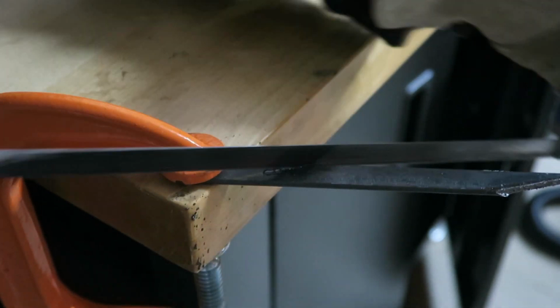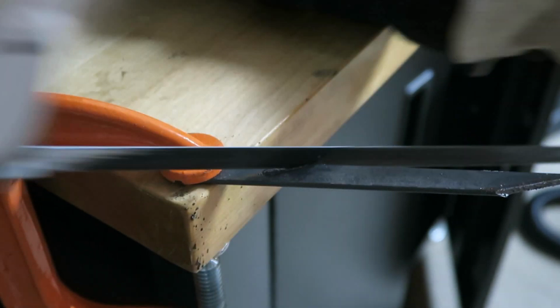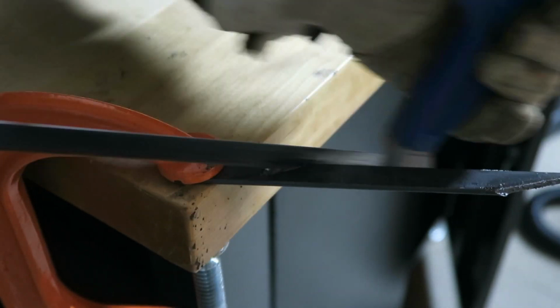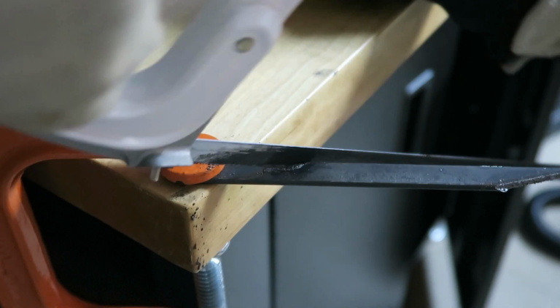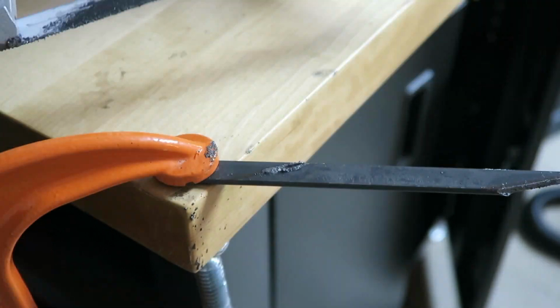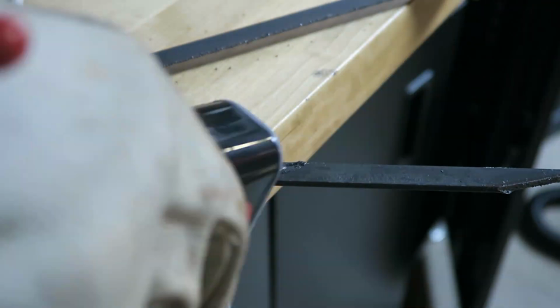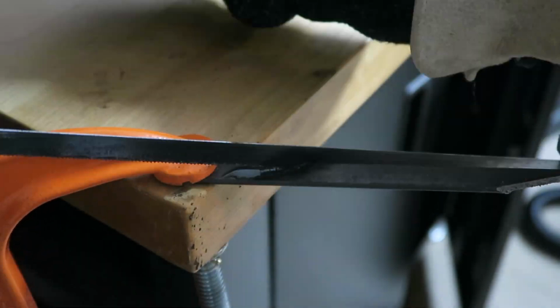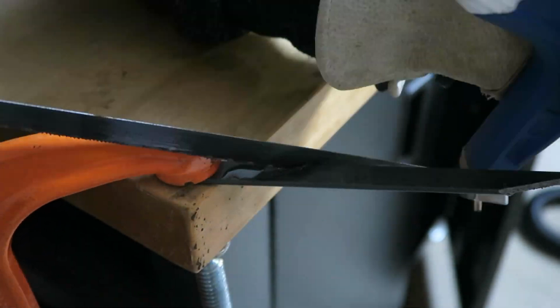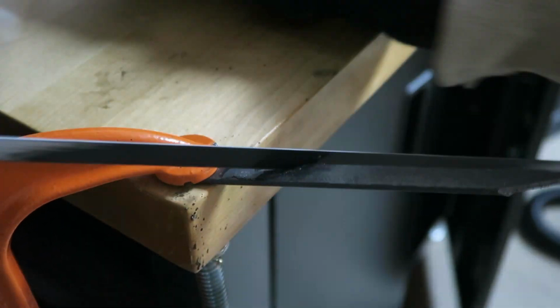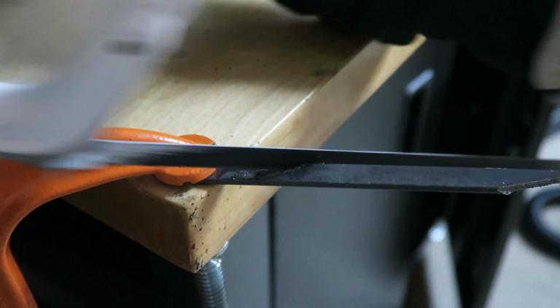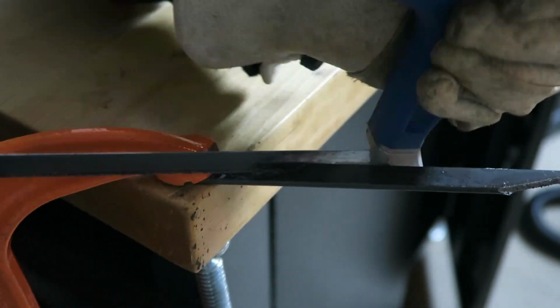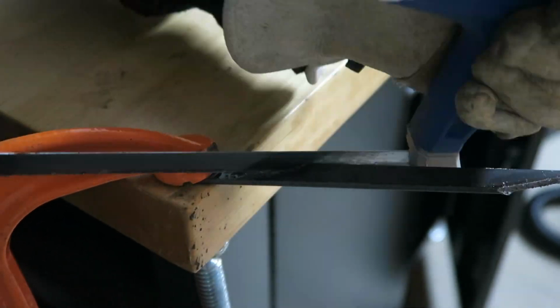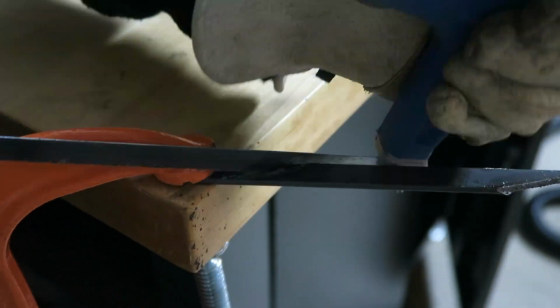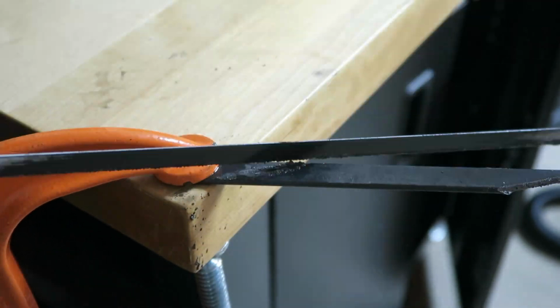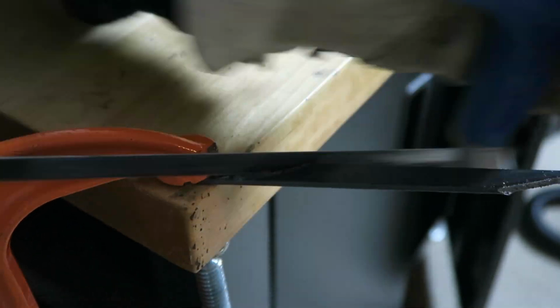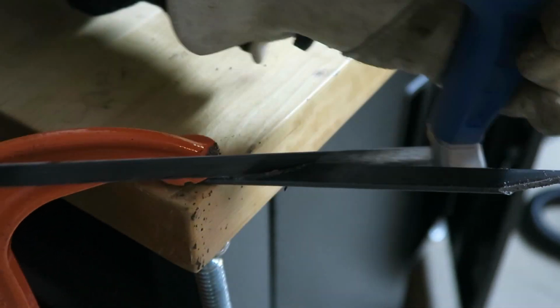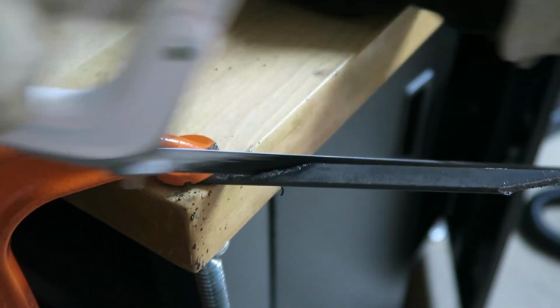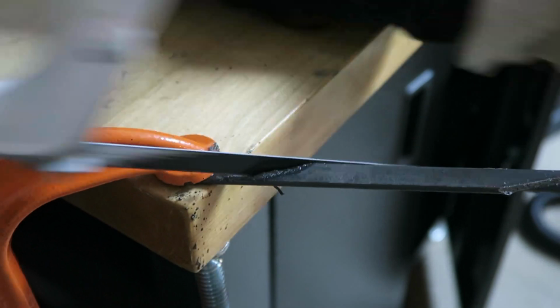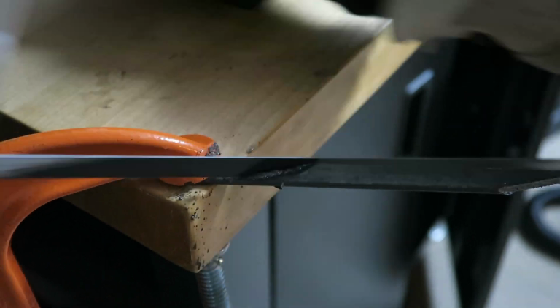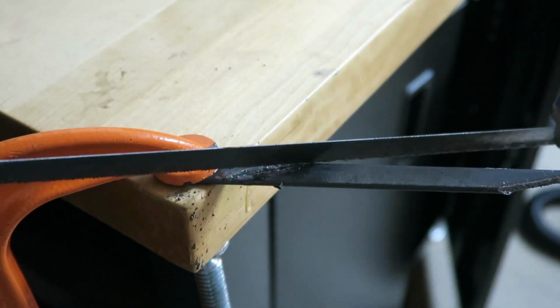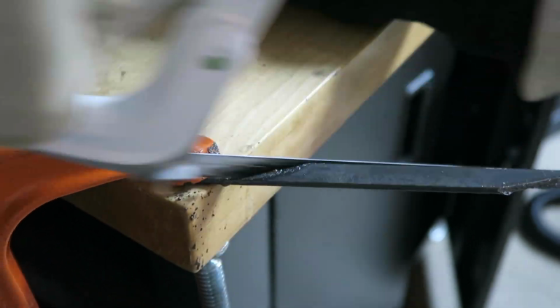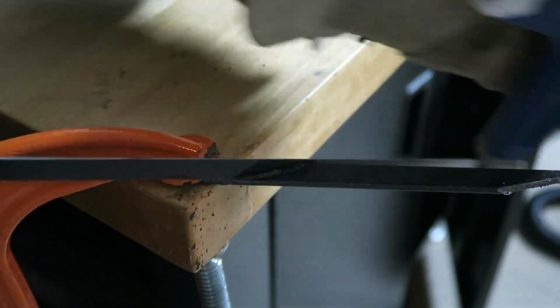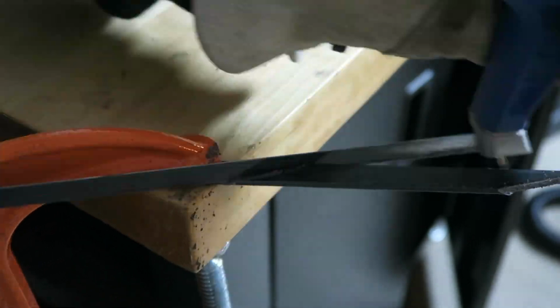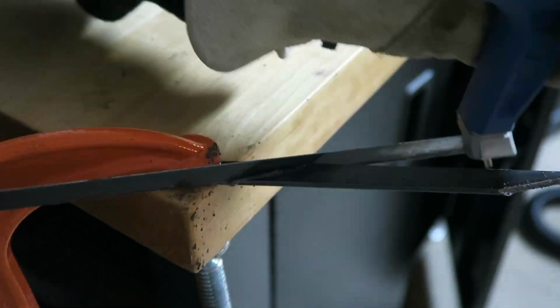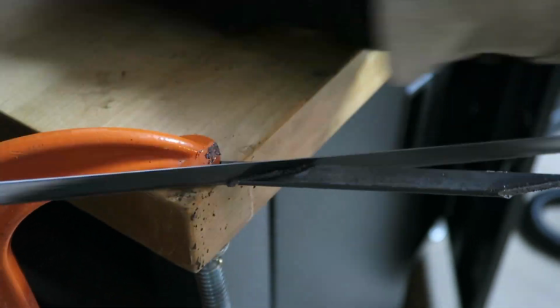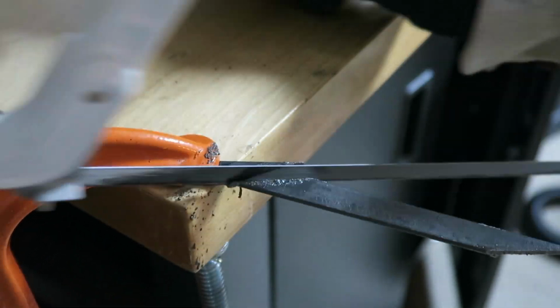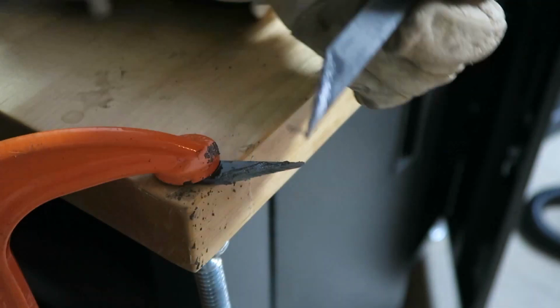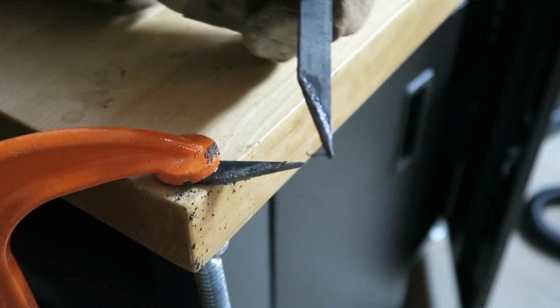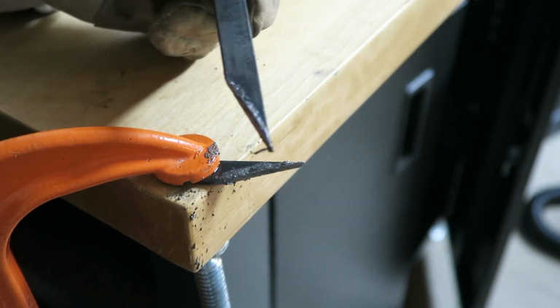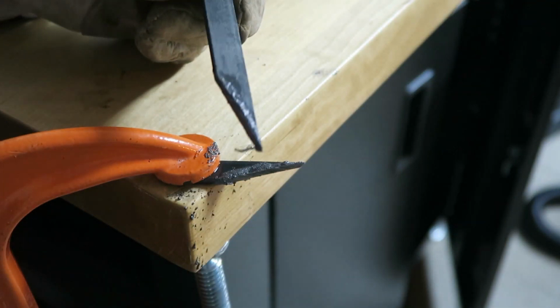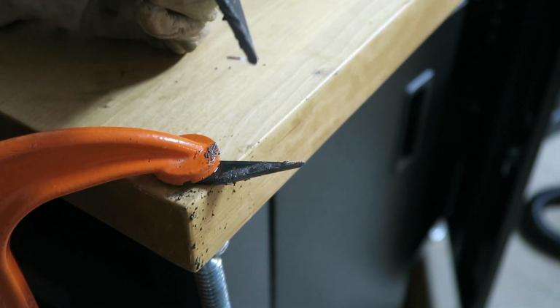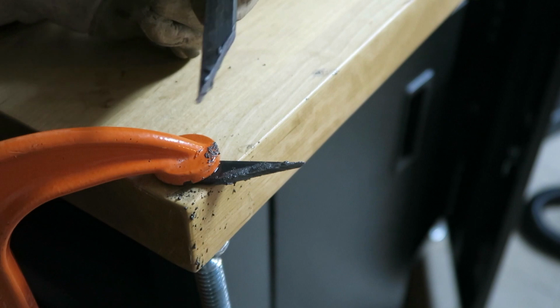My first cuts took over 10 minutes each to complete. It took a while to figure out the best place to clamp it, but by the end it took me under 4 minutes to complete one cut. Next, I need to smooth out those sharp edges.